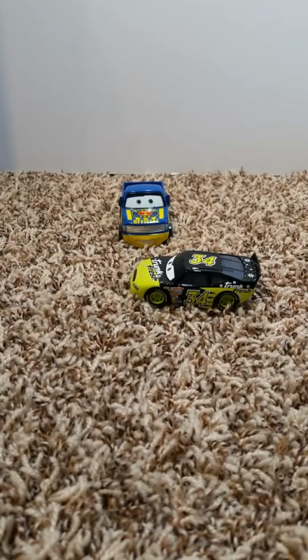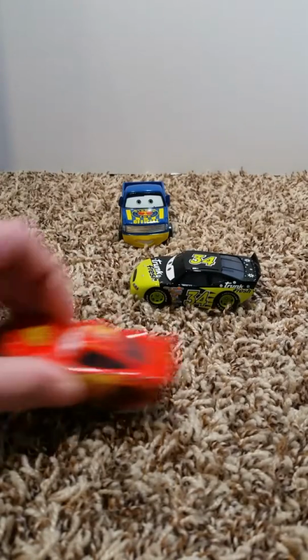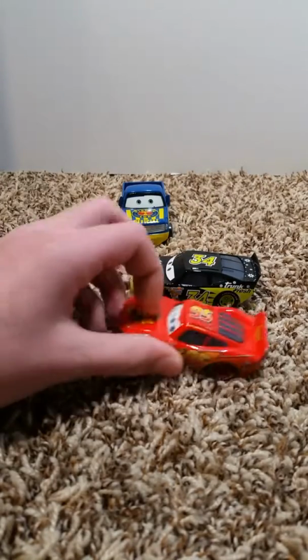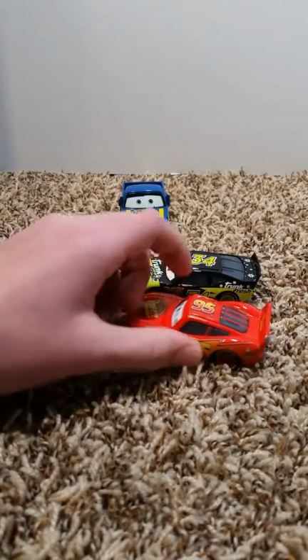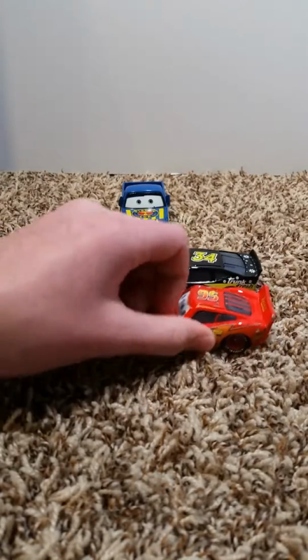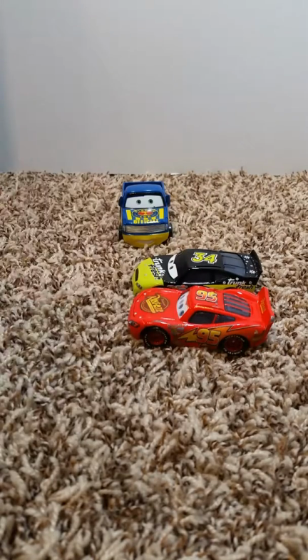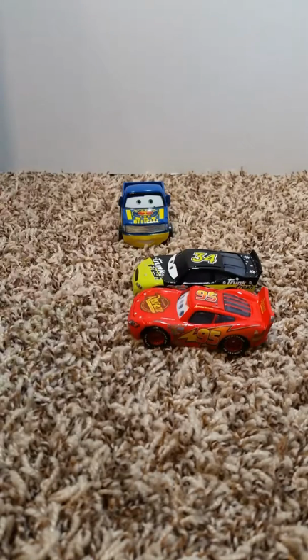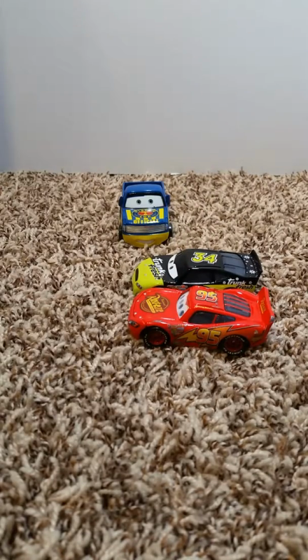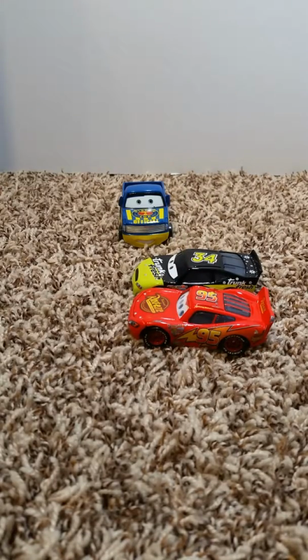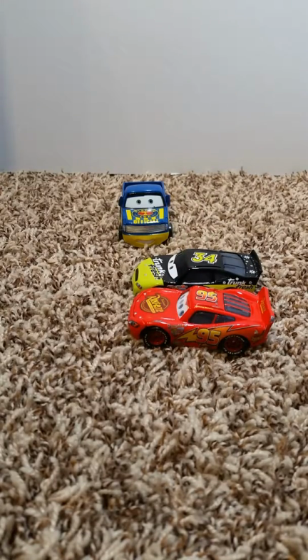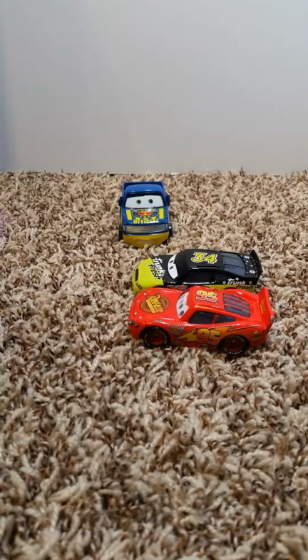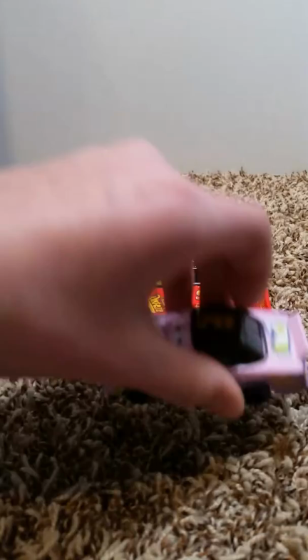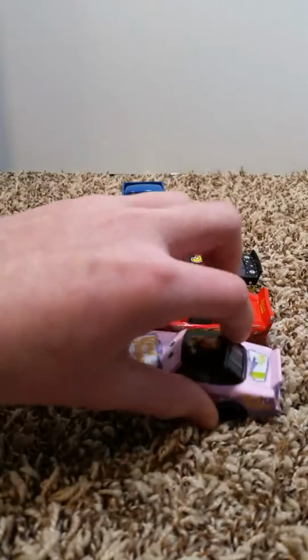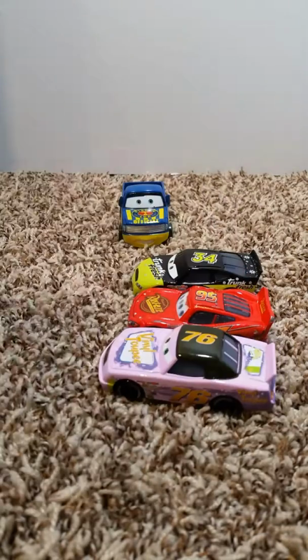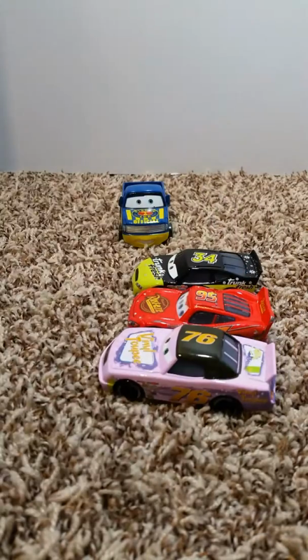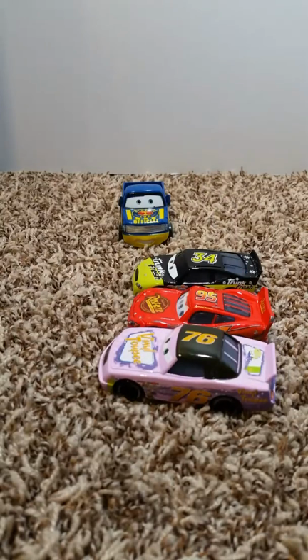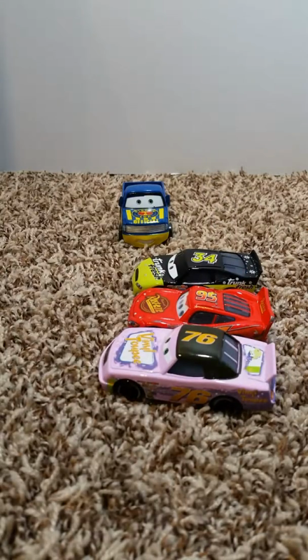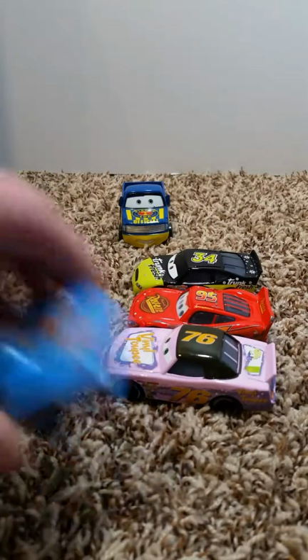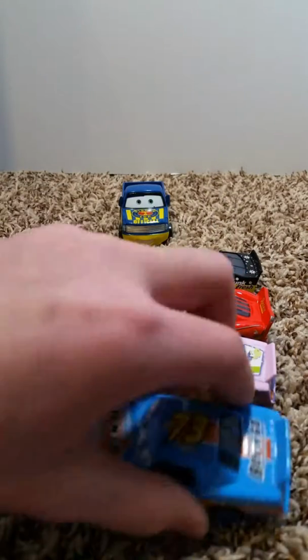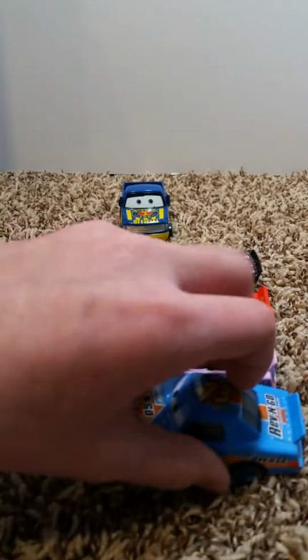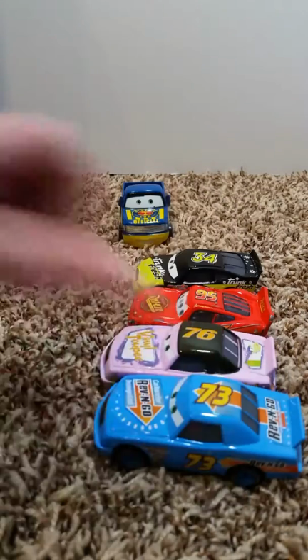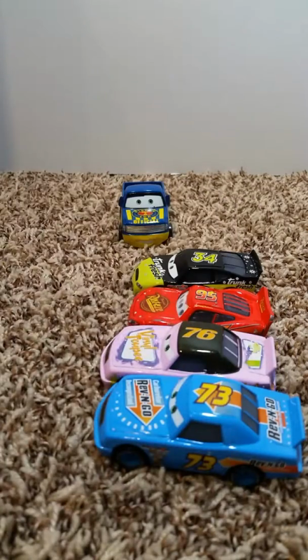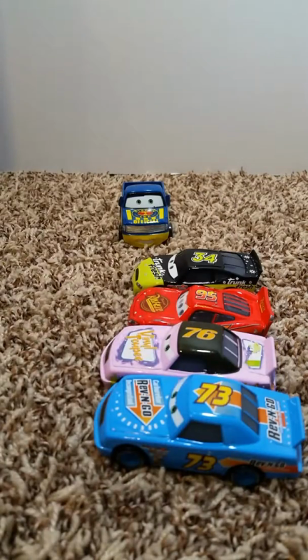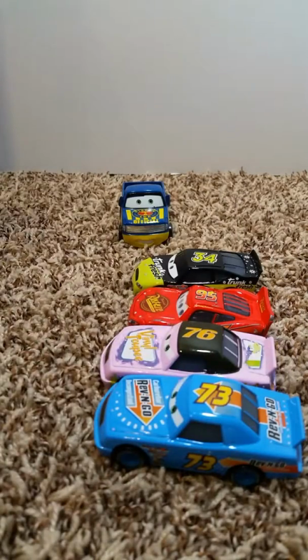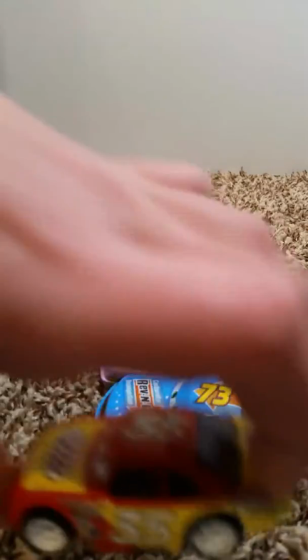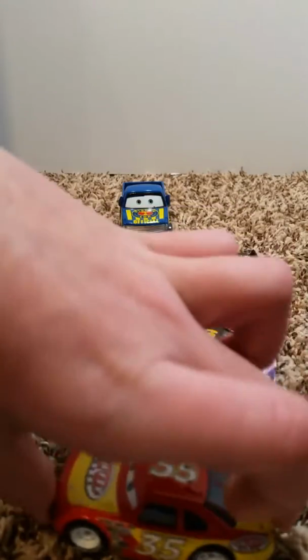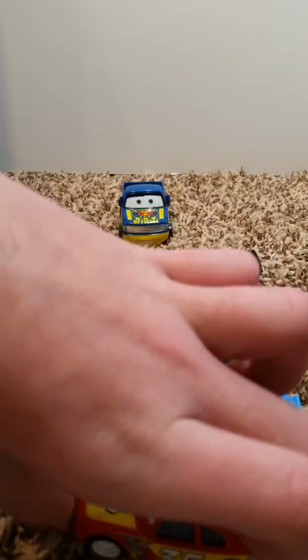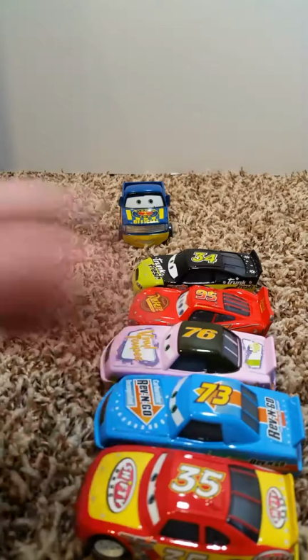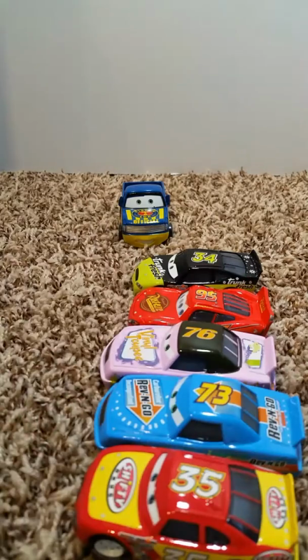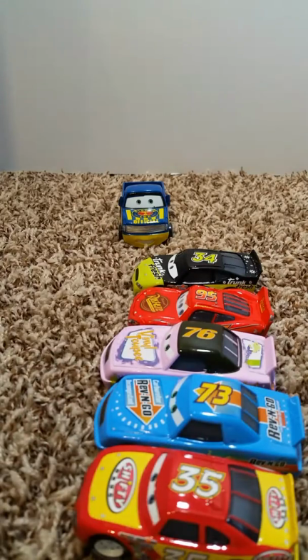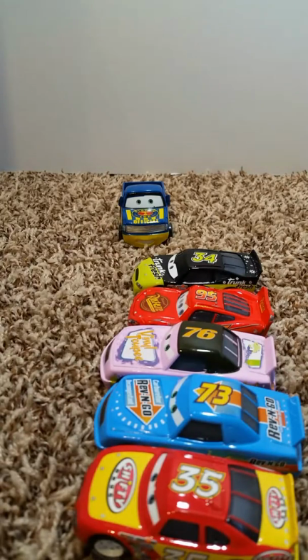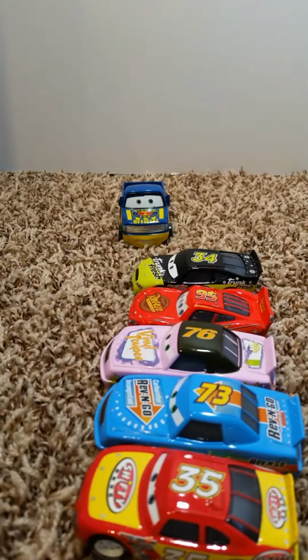Lightning McQueen and other race cars would pass by.